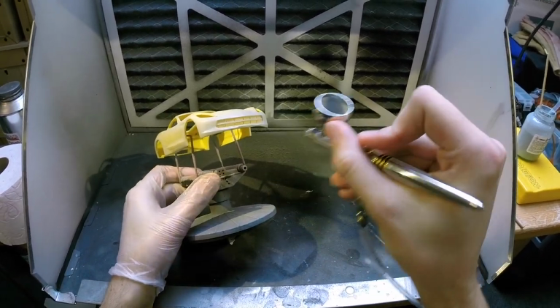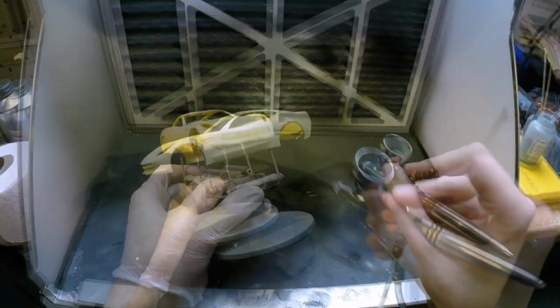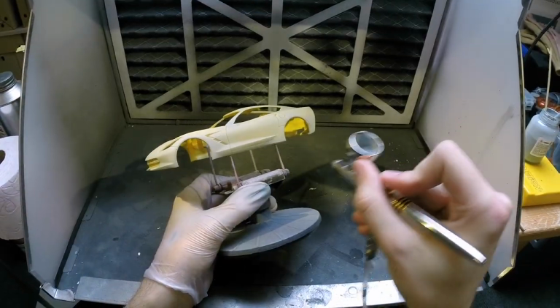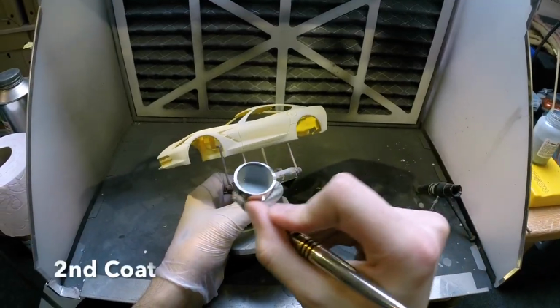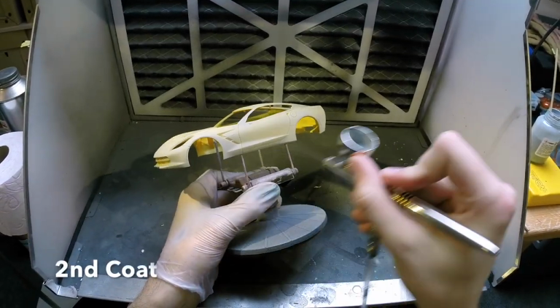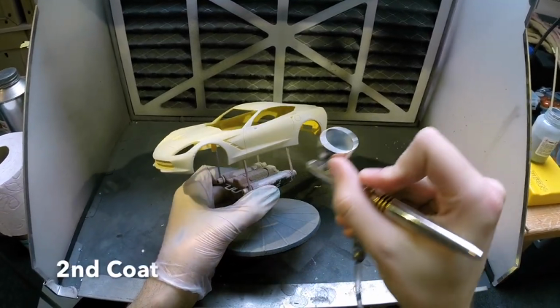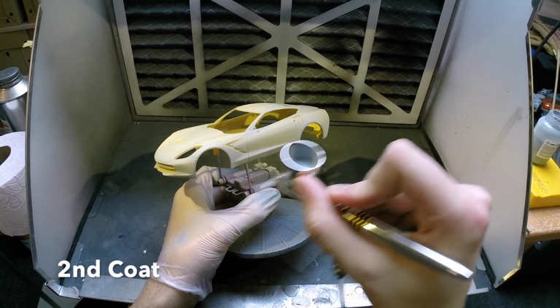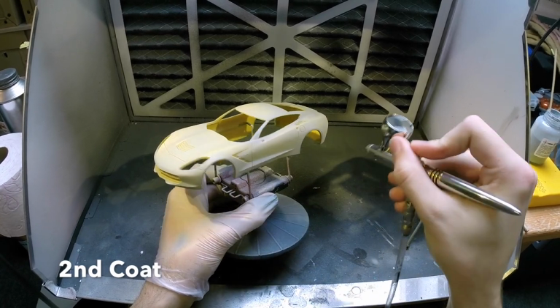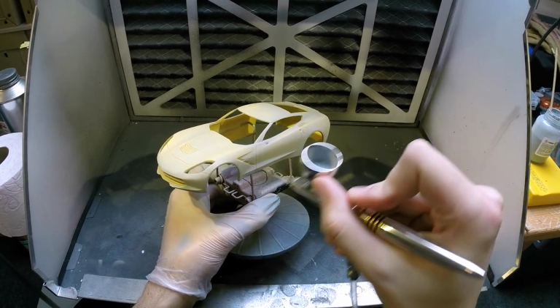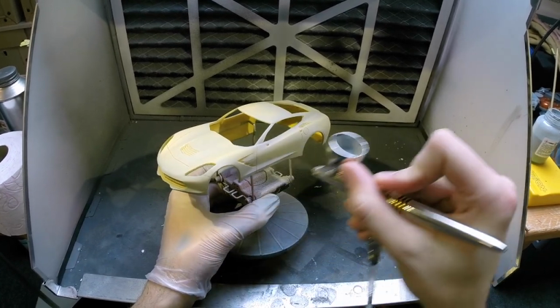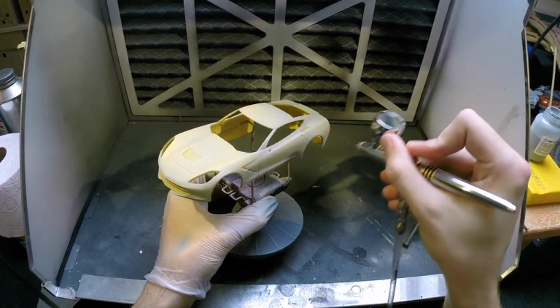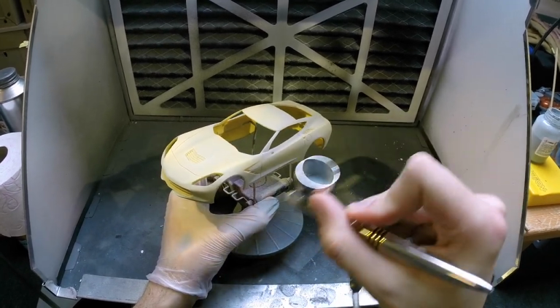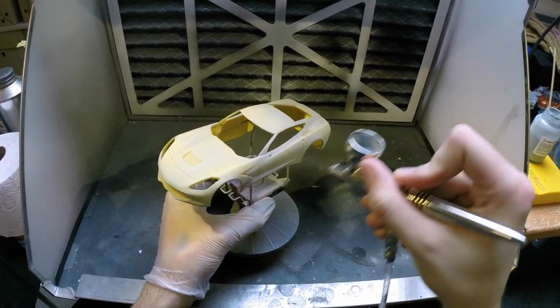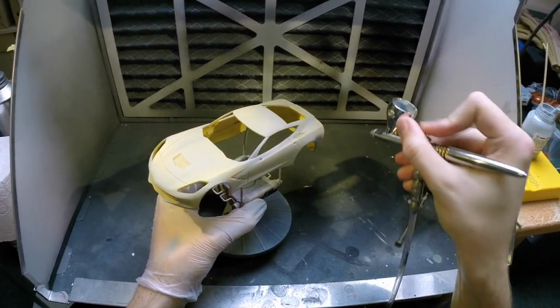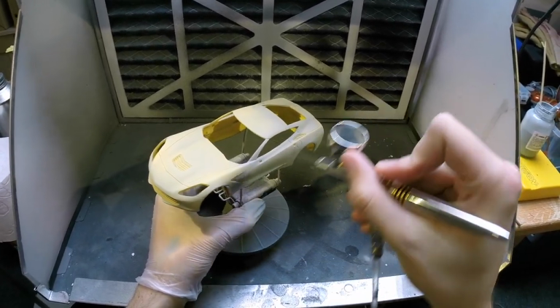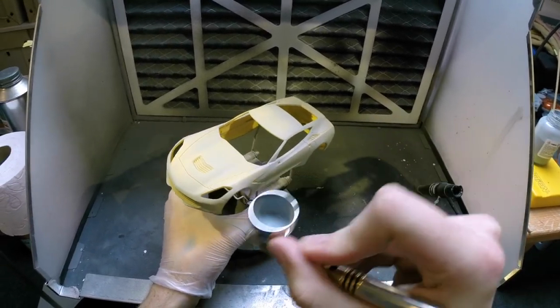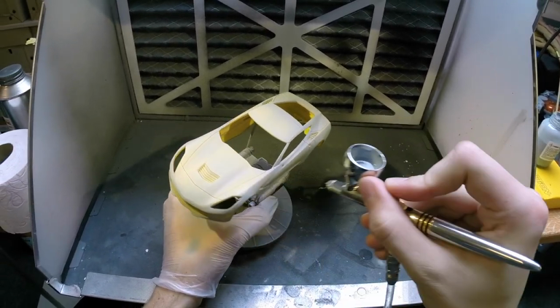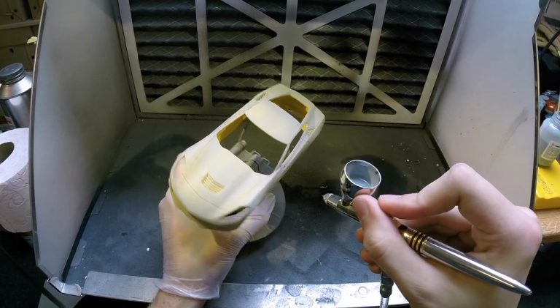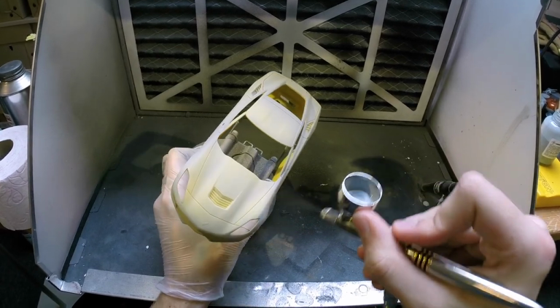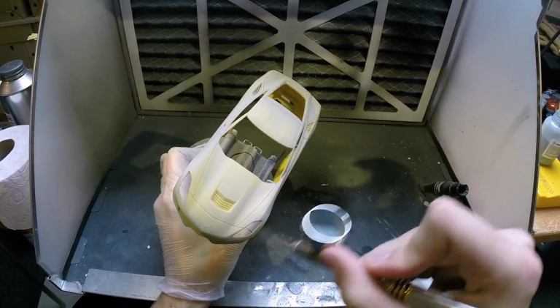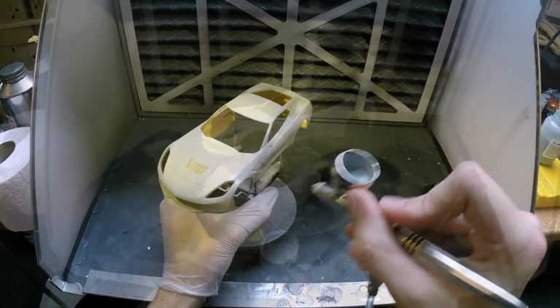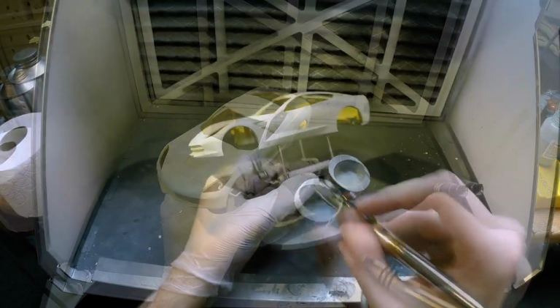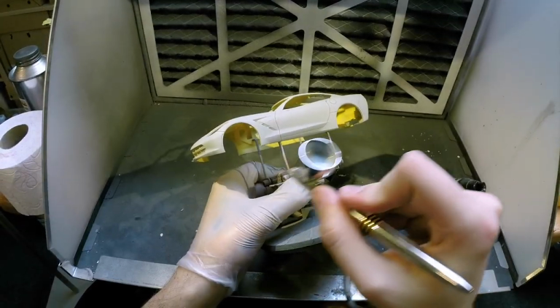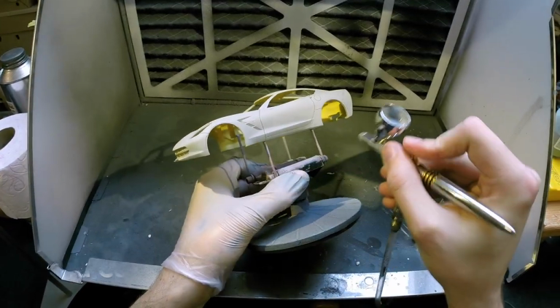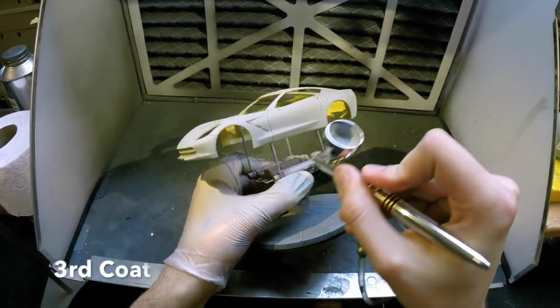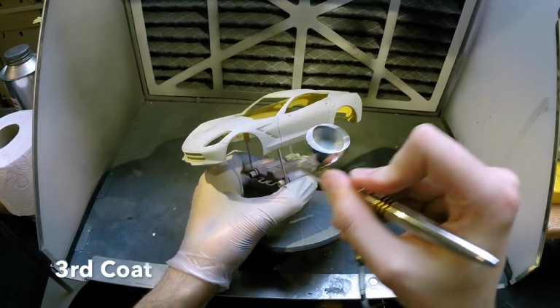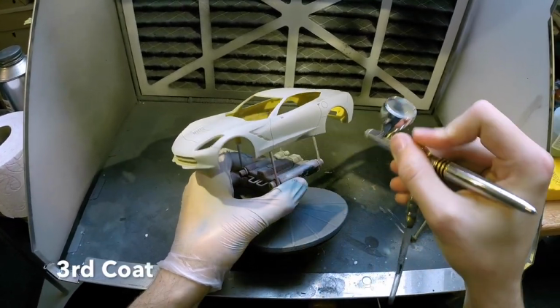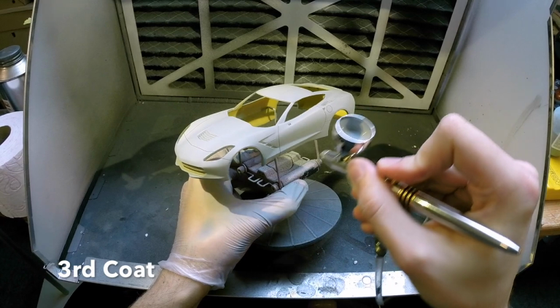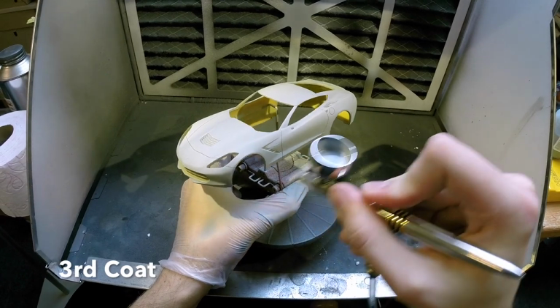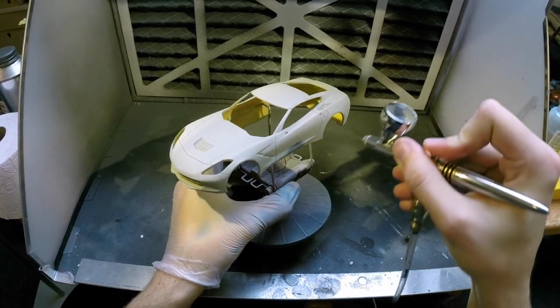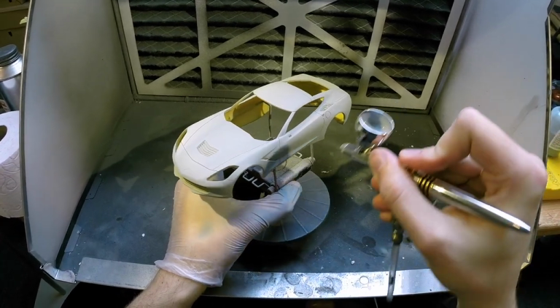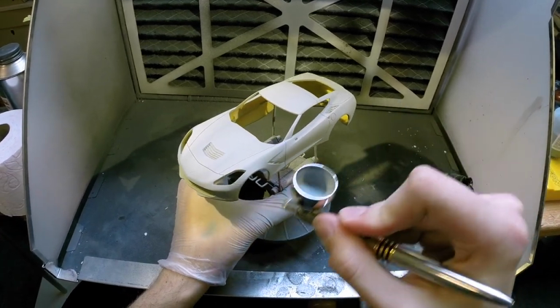With the first coat applied, I let it dry for about five minutes and then moved on to my second coat. After completing the second coat, I again let it dry for about five minutes and moved on to the third and final coat.